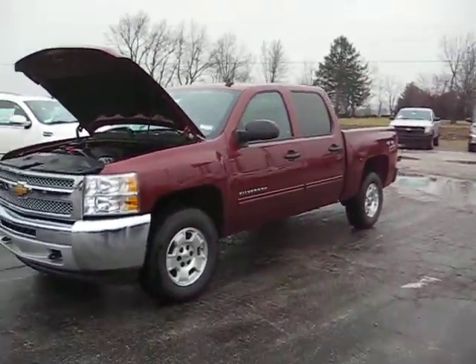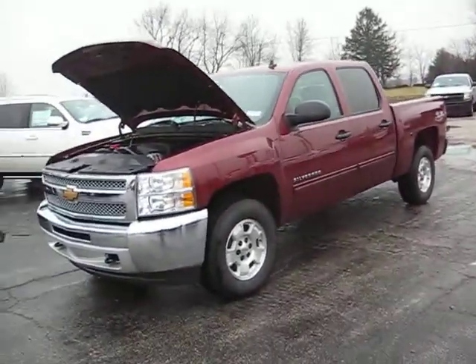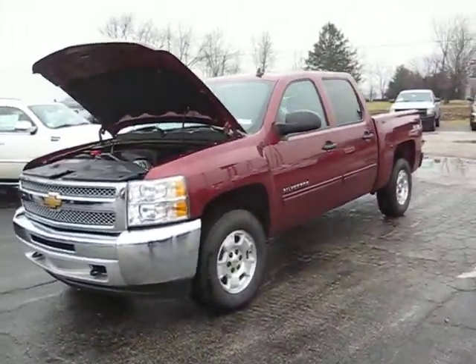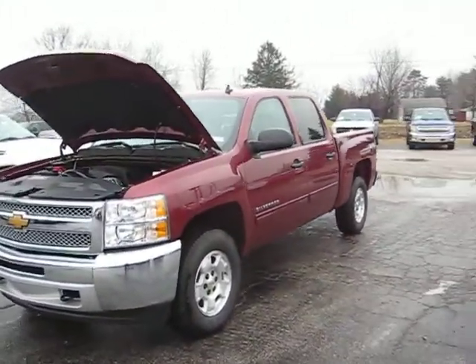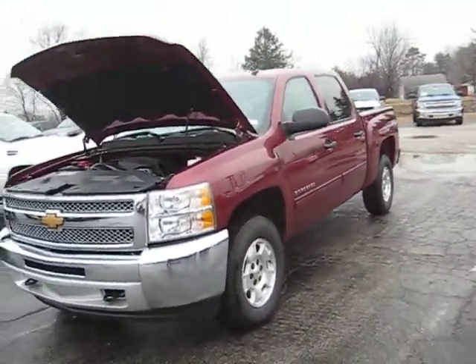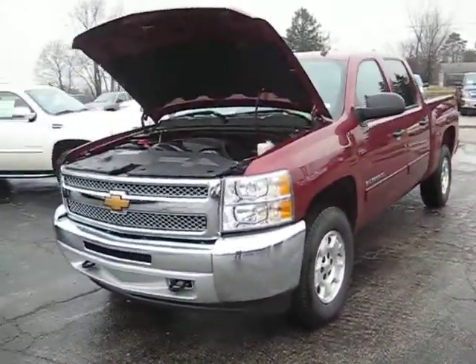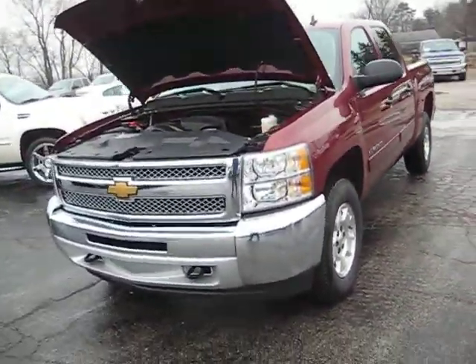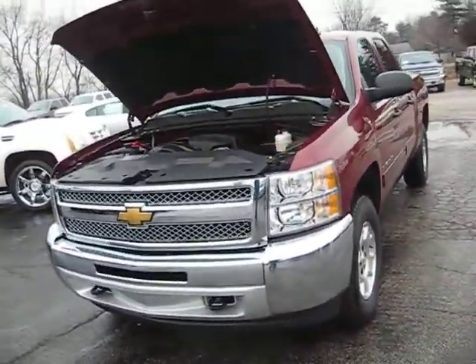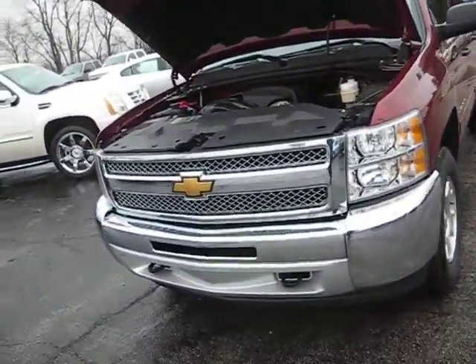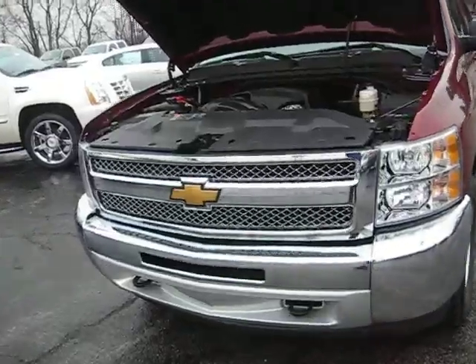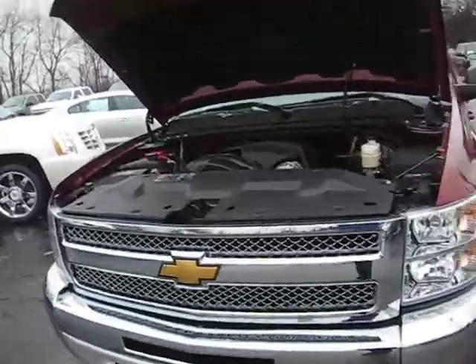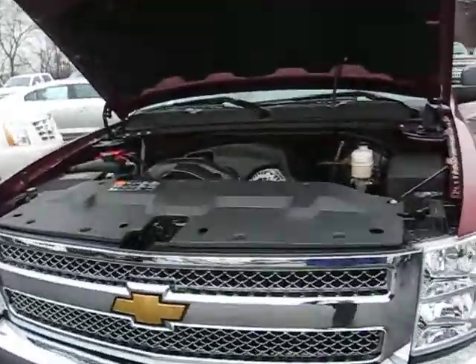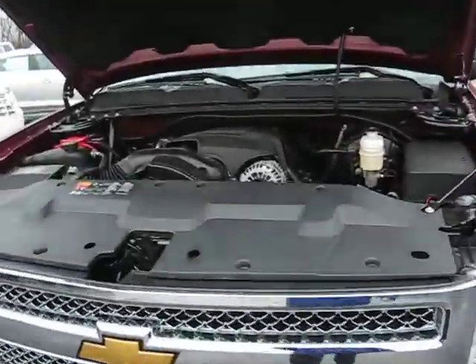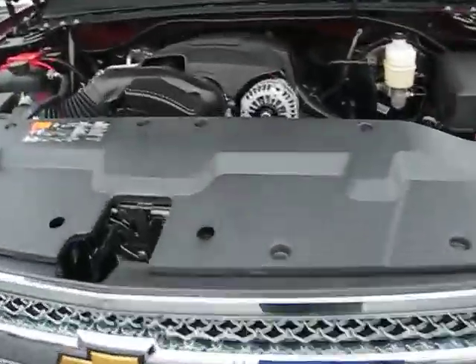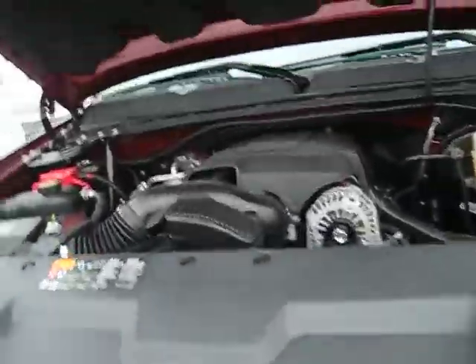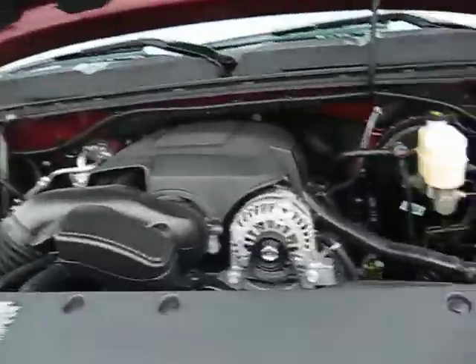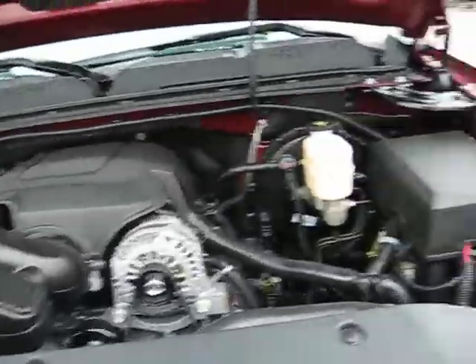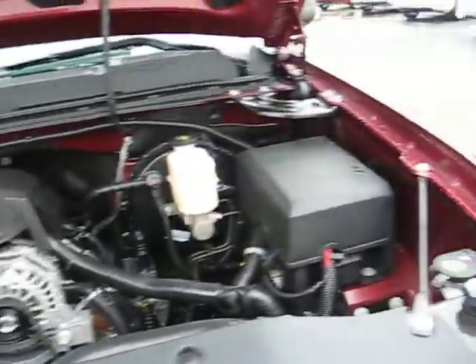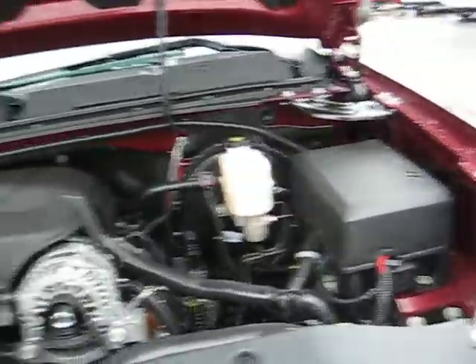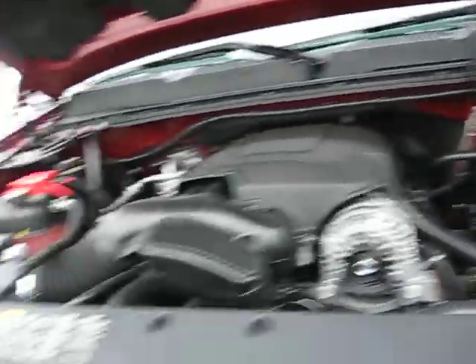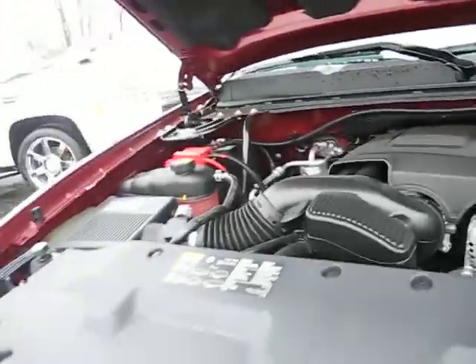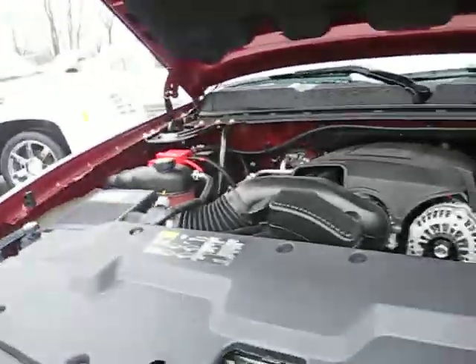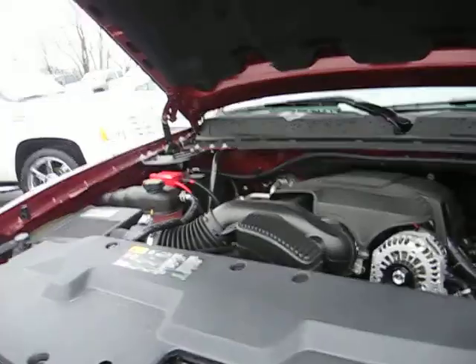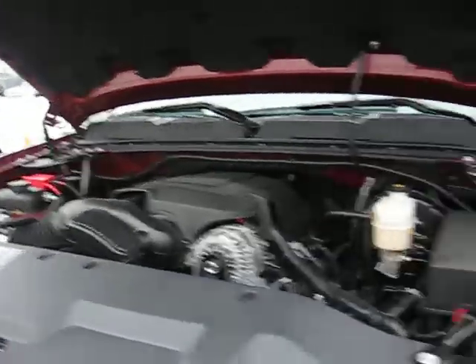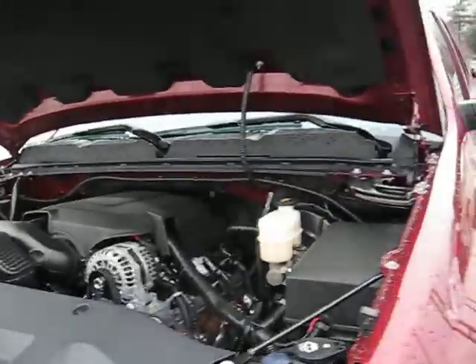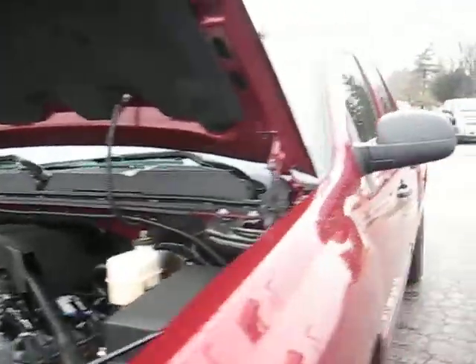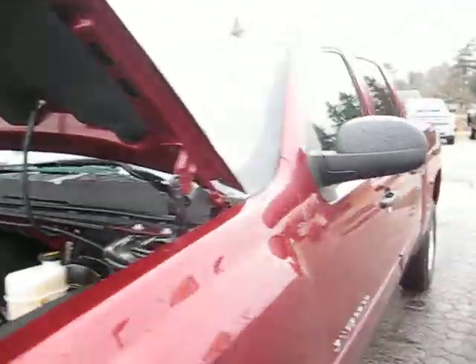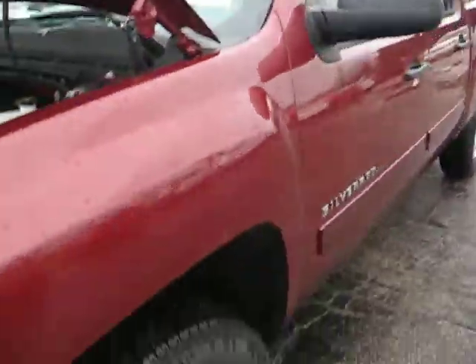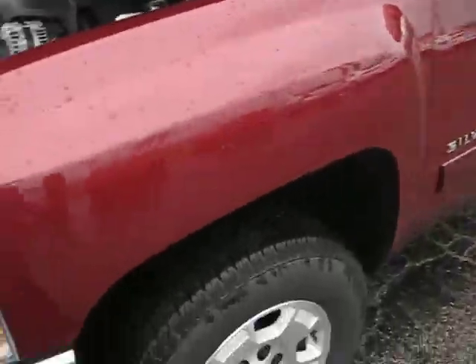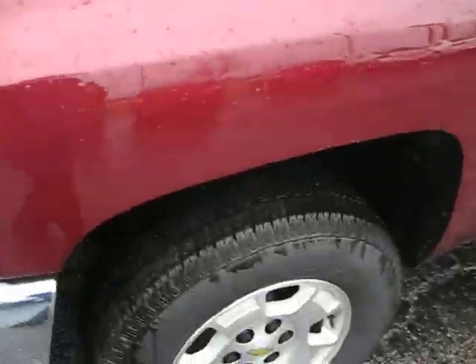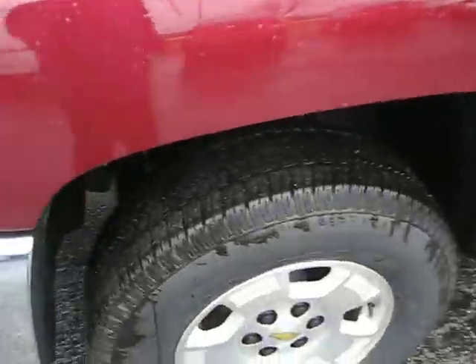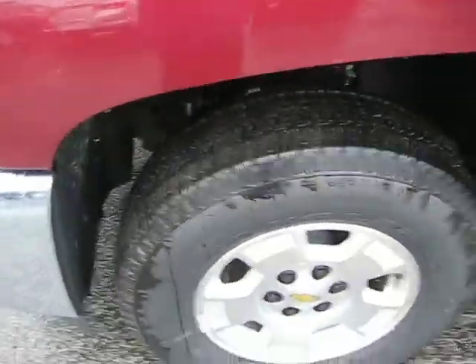Here's the front of the vehicle and here's the inside of the hood. I'll take you to the side of the vehicle. Here's the tires on the vehicle.